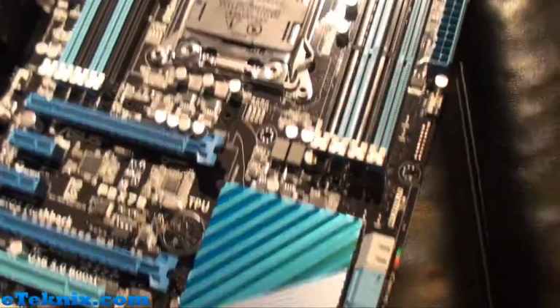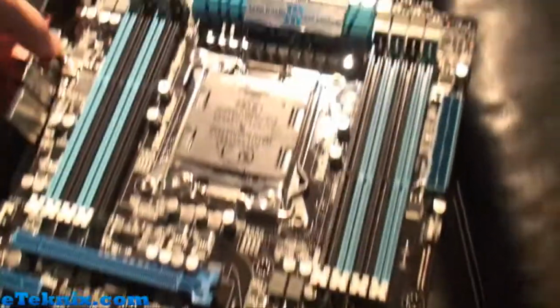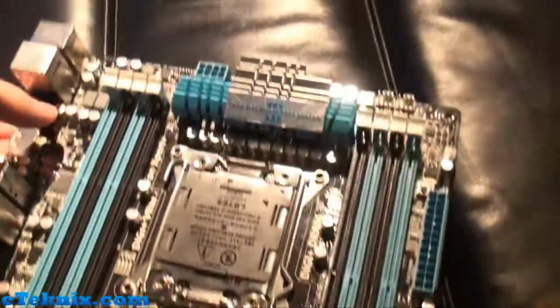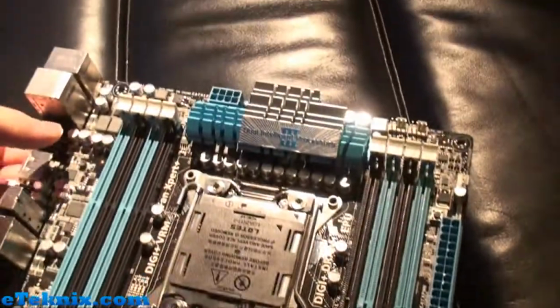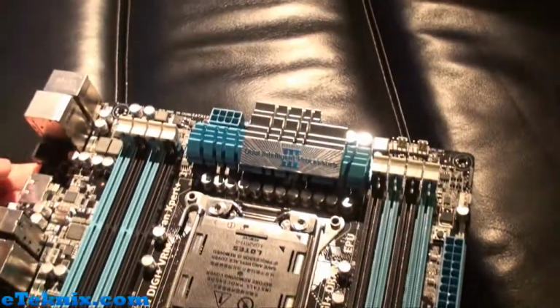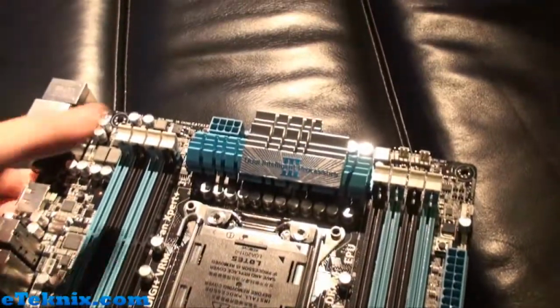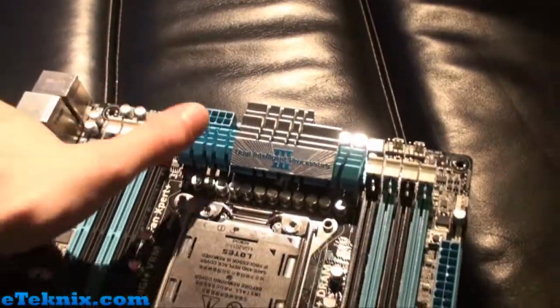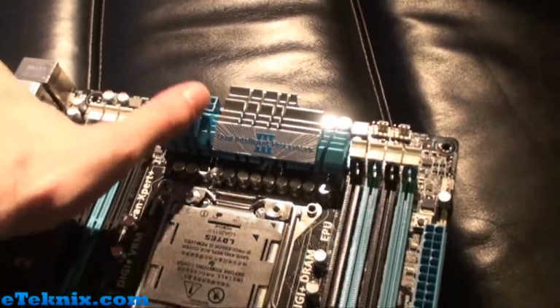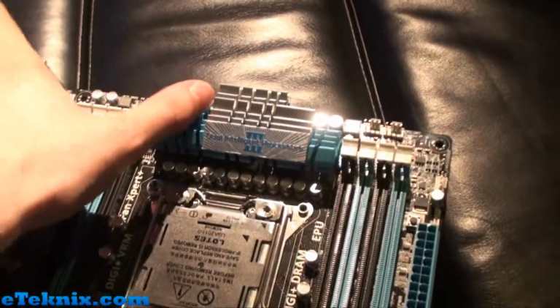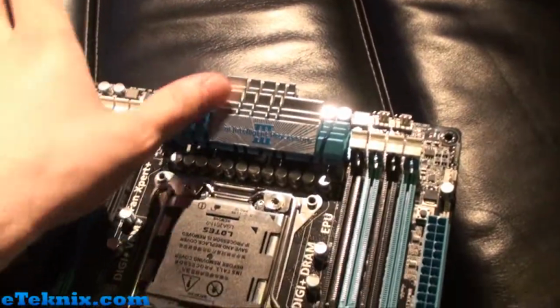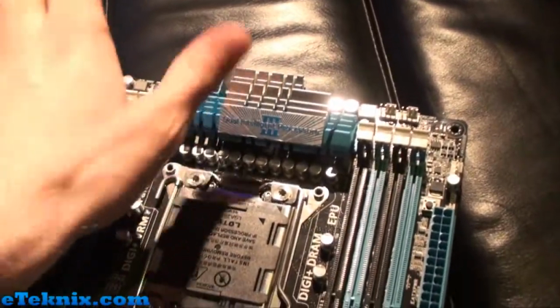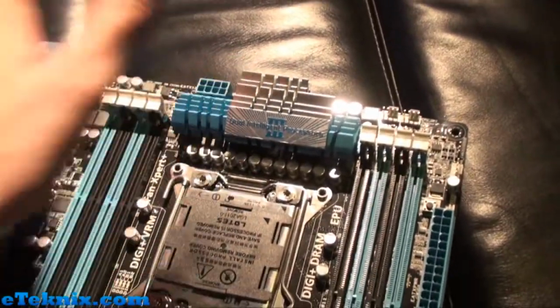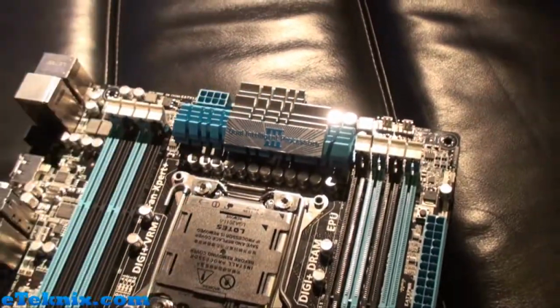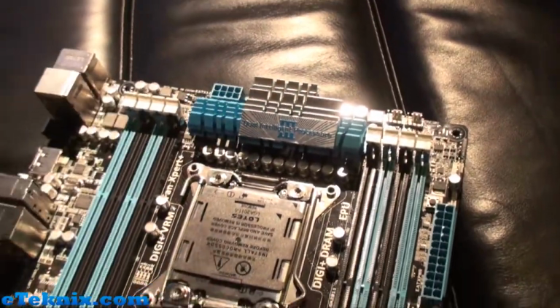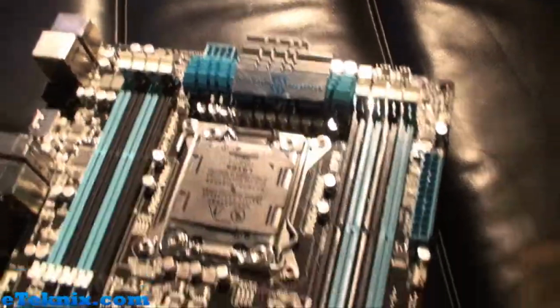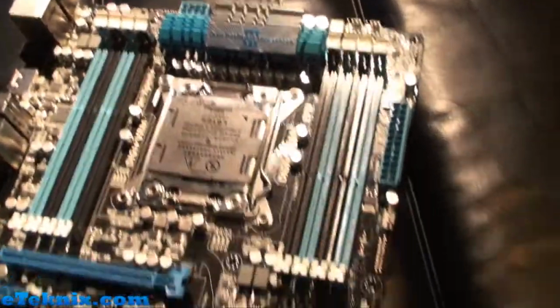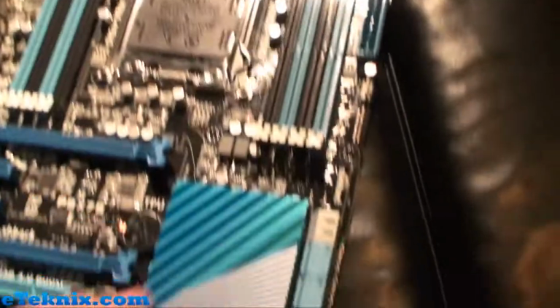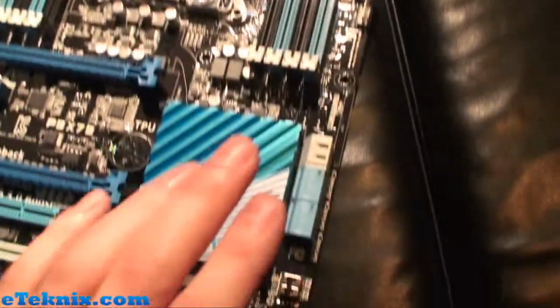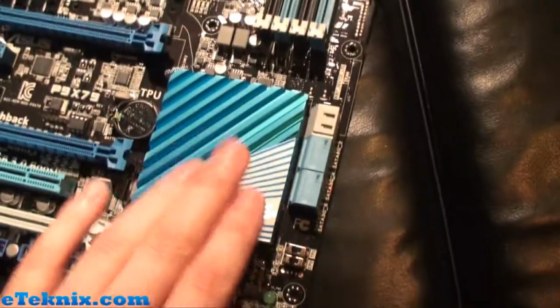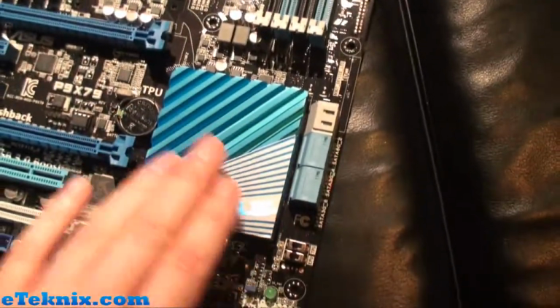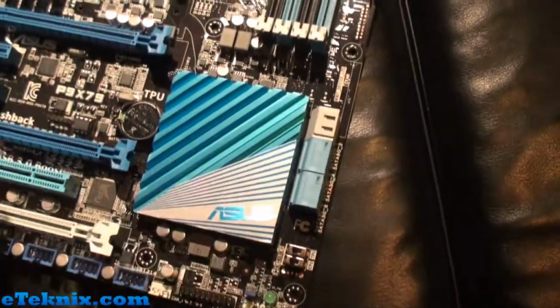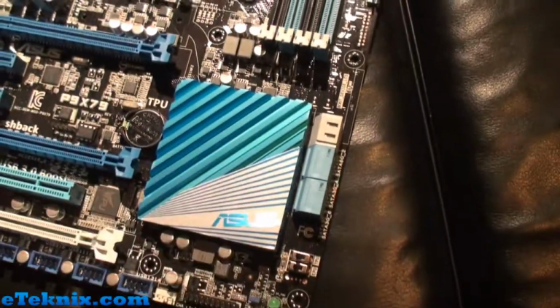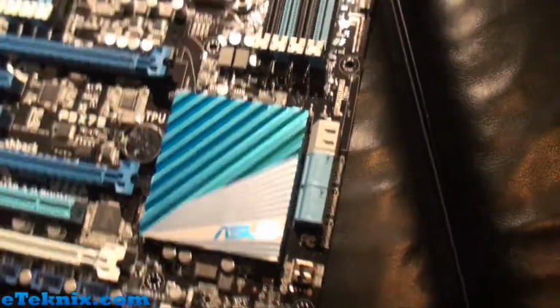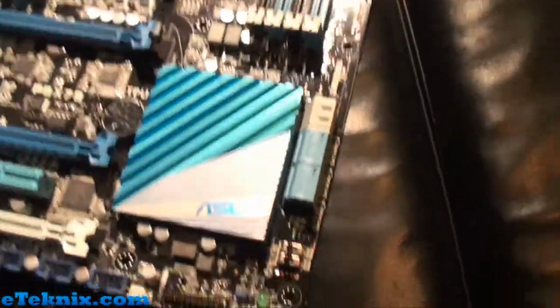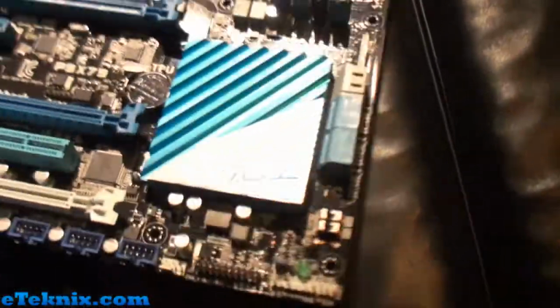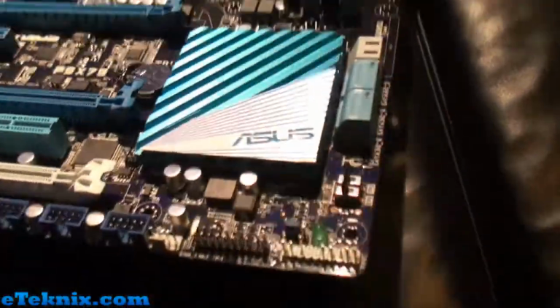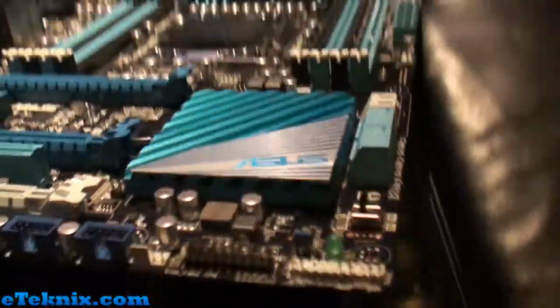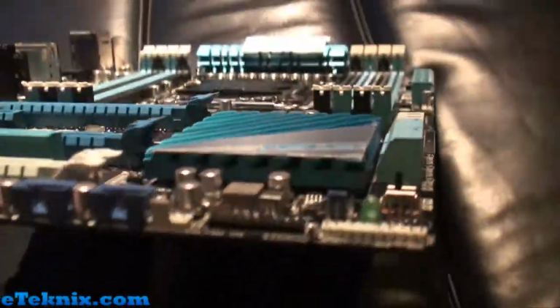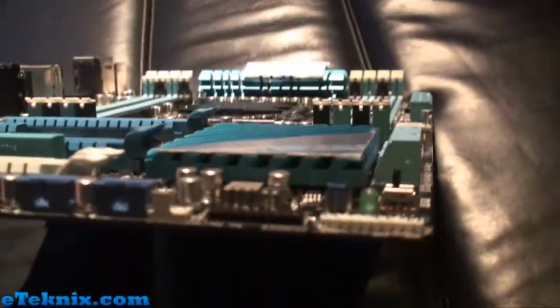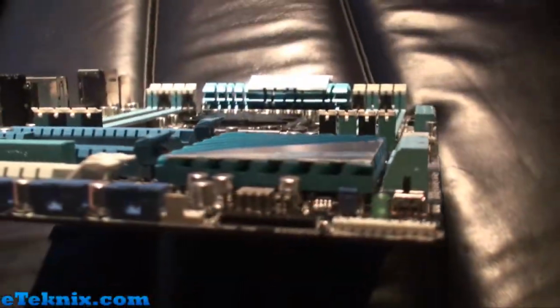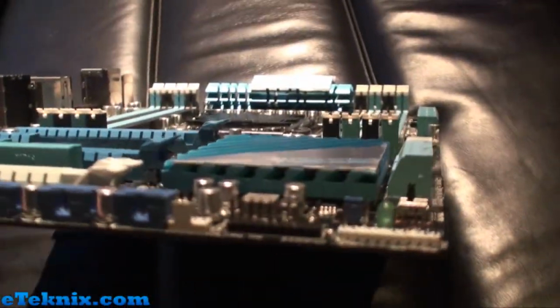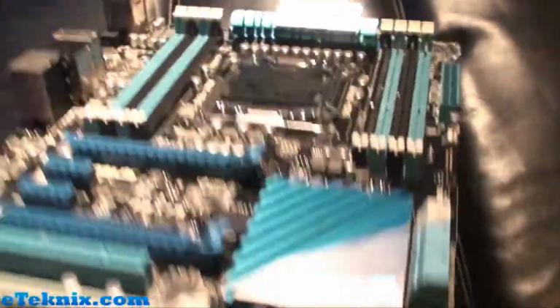Cooling-wise, we've got this section up here for the VRMs, and then we've got this quad slimline cooler just here.